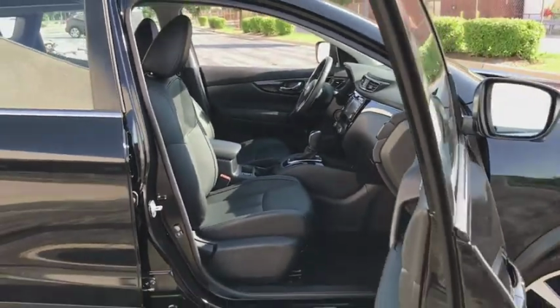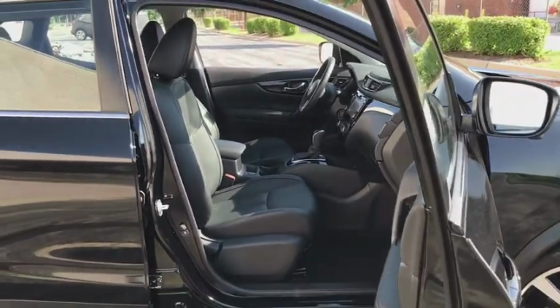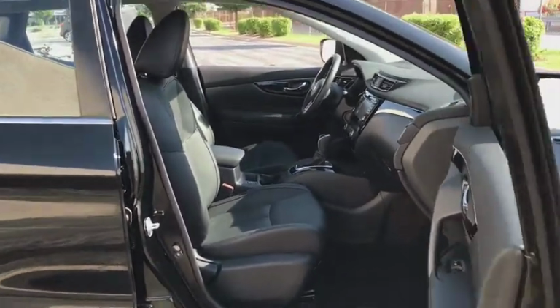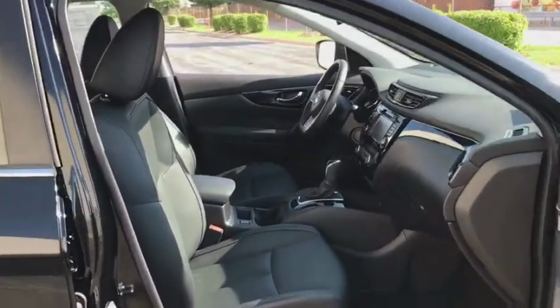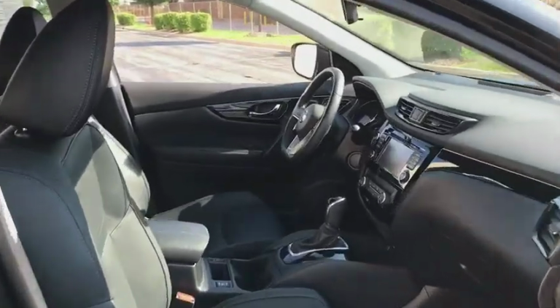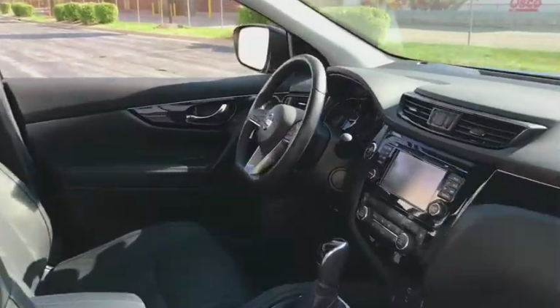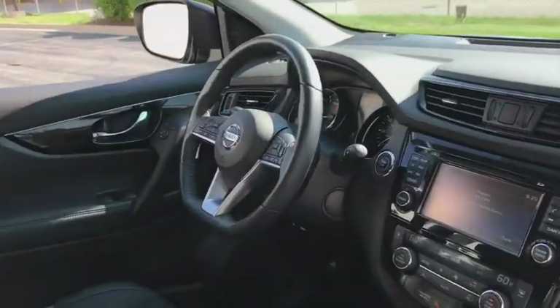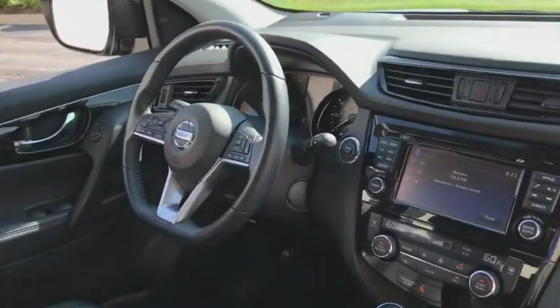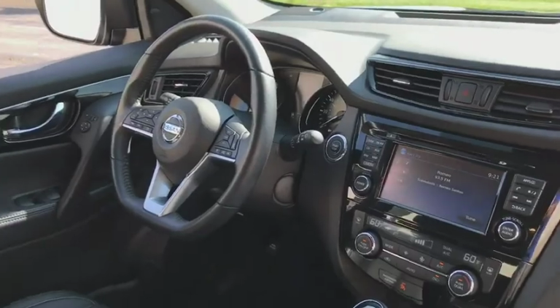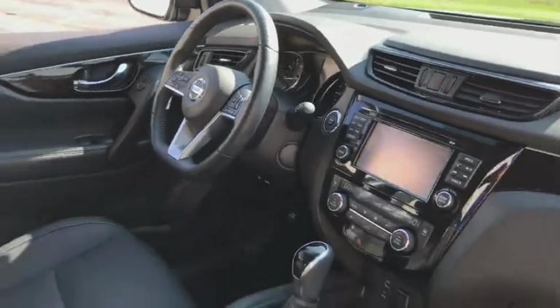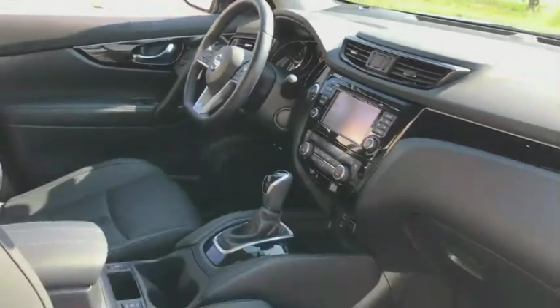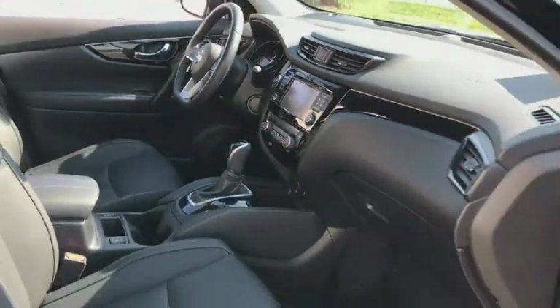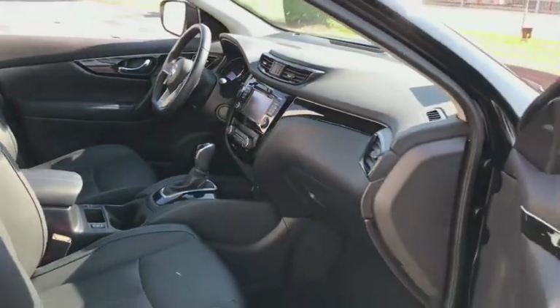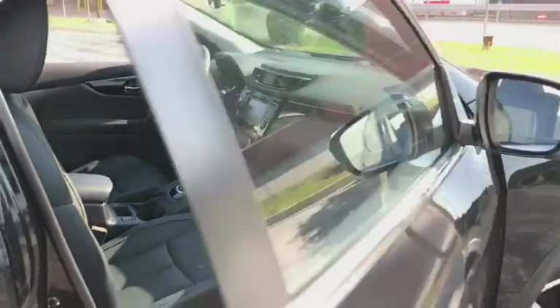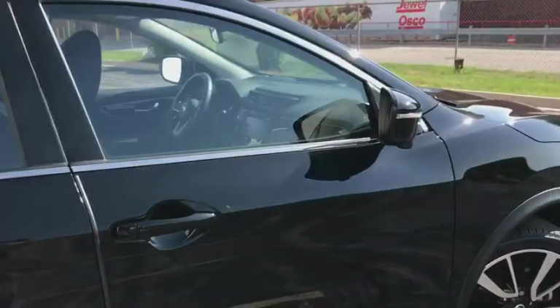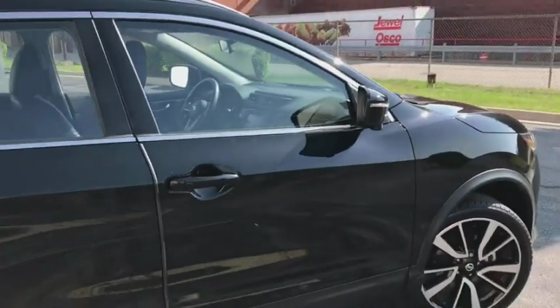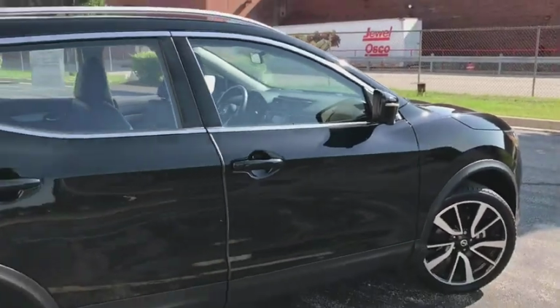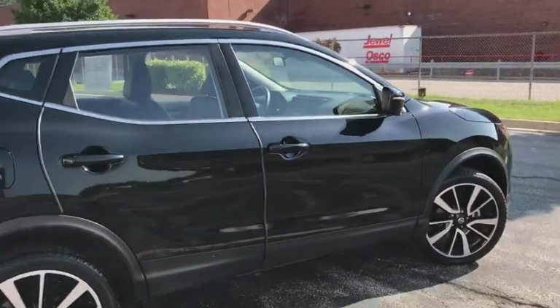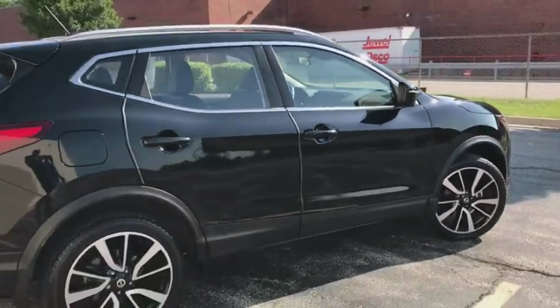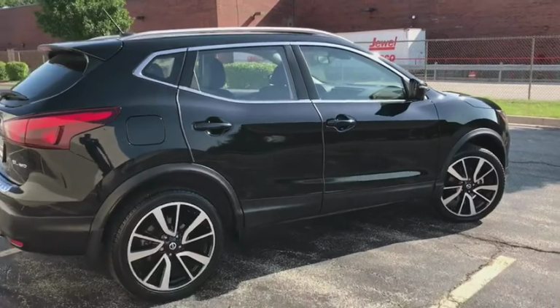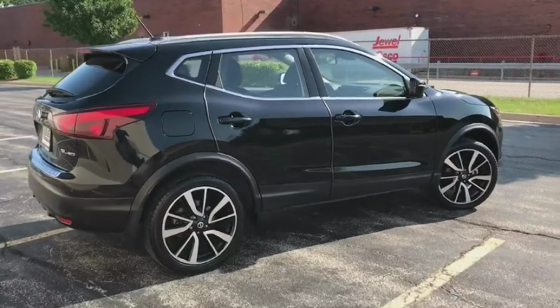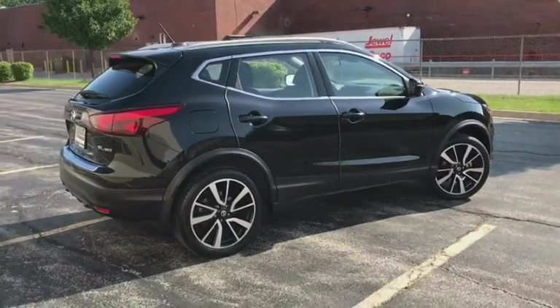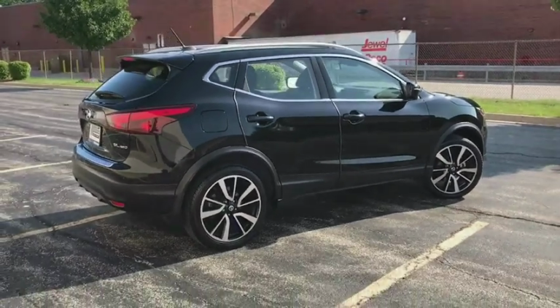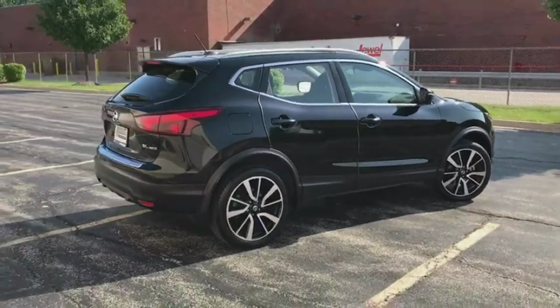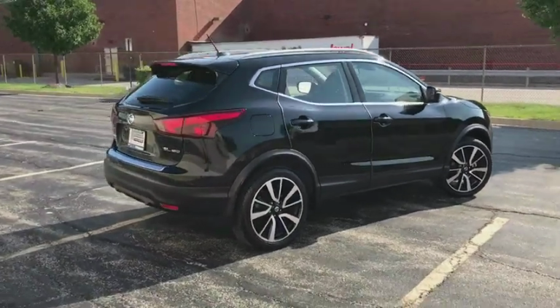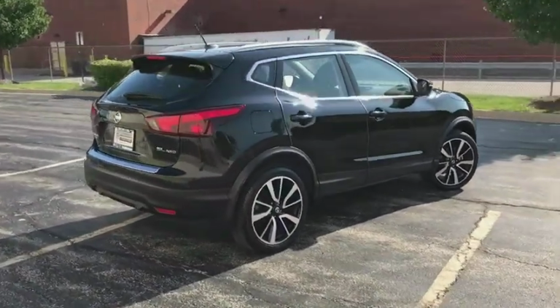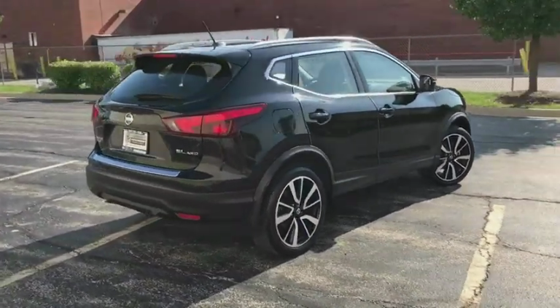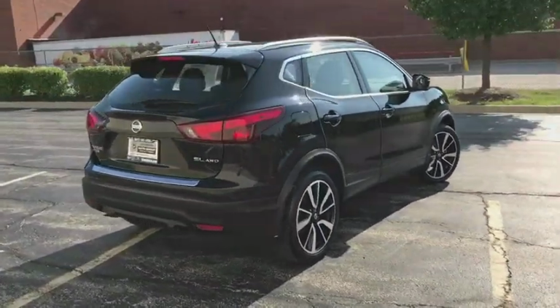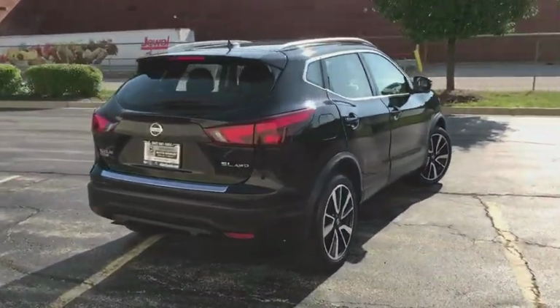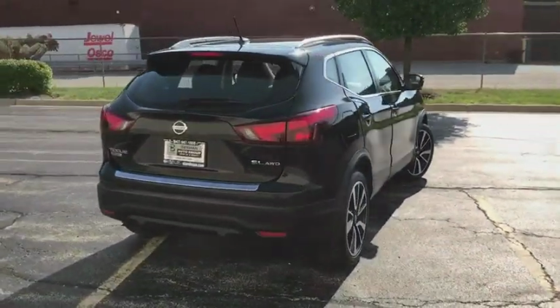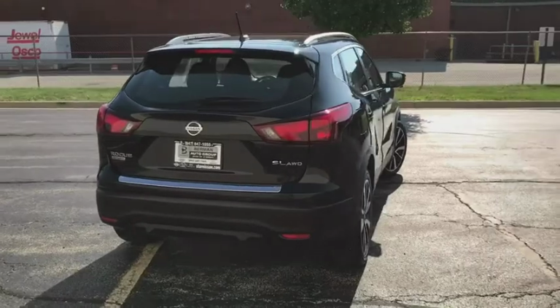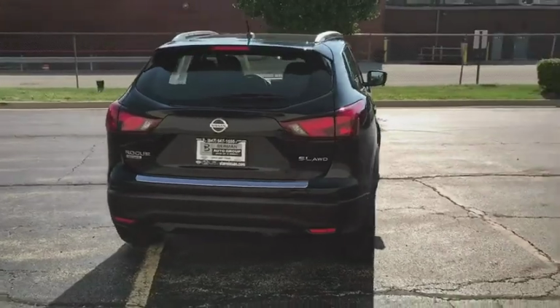Power windows, security system, CD player, rear window defroster, electronic stability control, heated steering wheel, trip computer, heated front seats, brake assist, remote keyless entry, overhead console, tachometer, panic alarm.